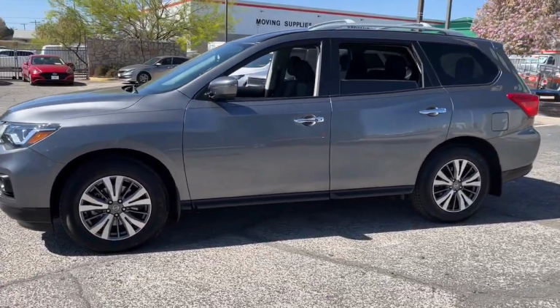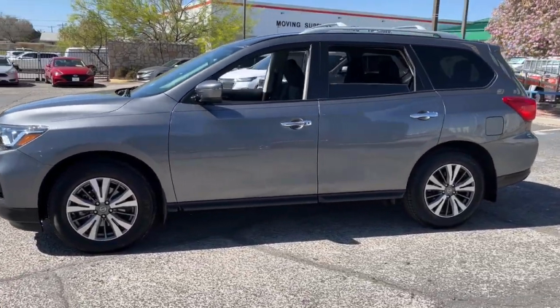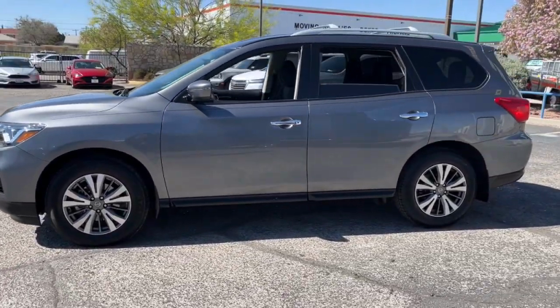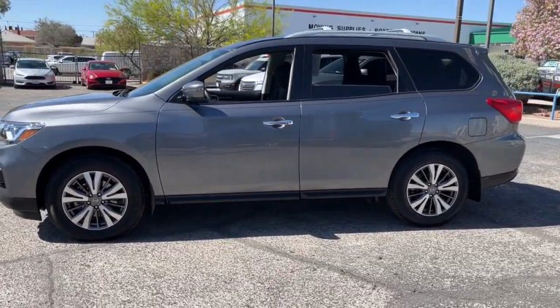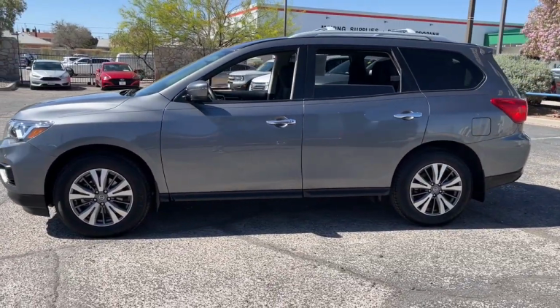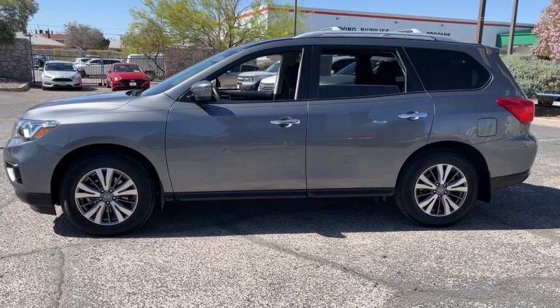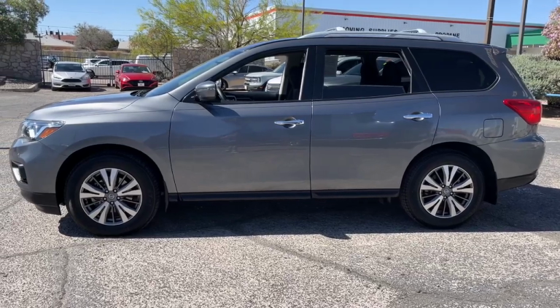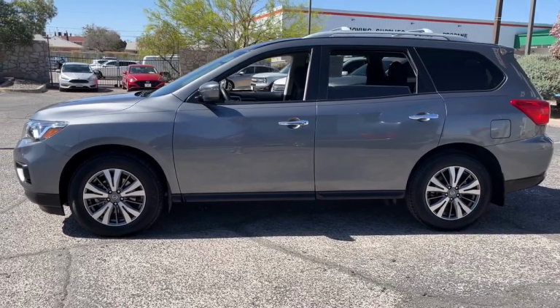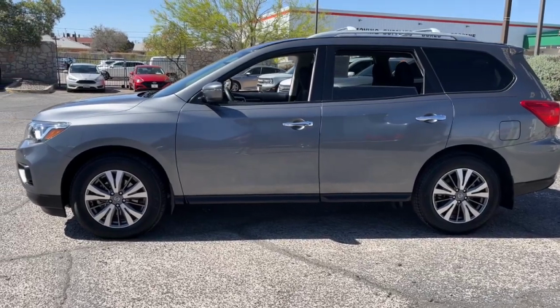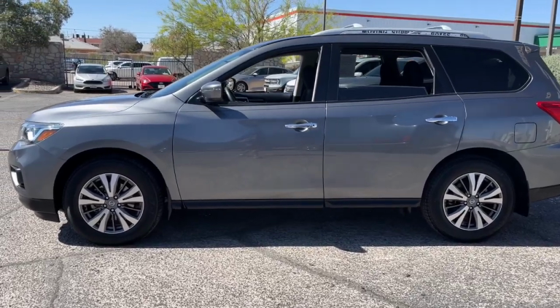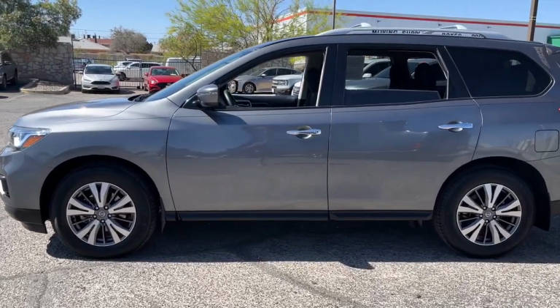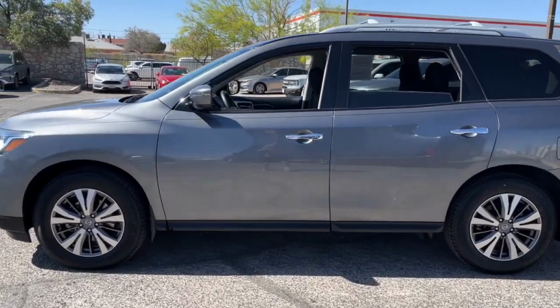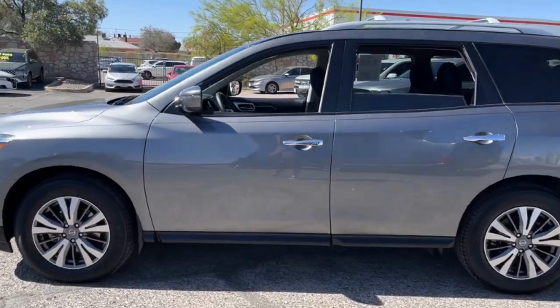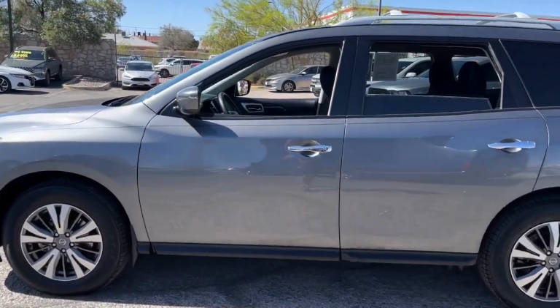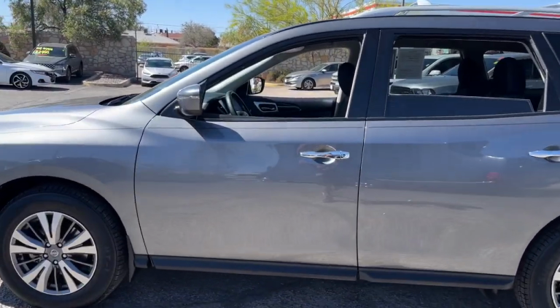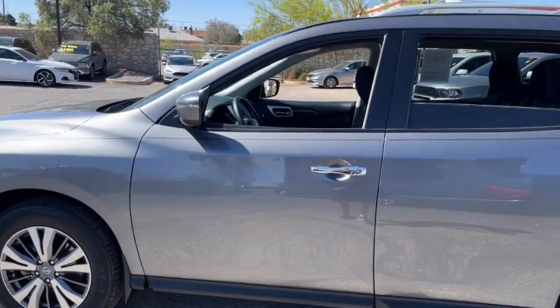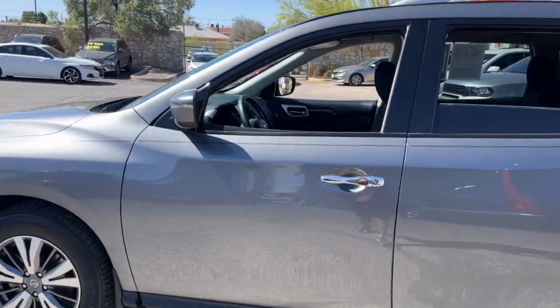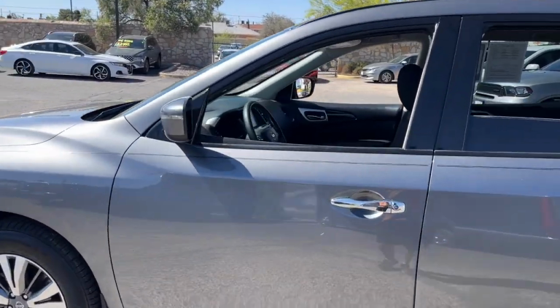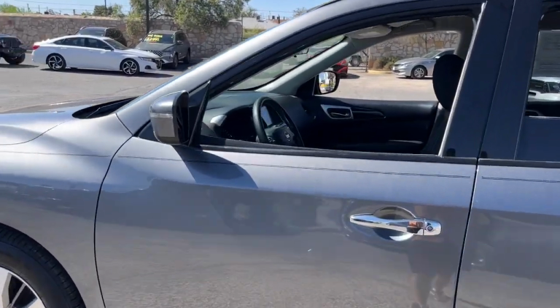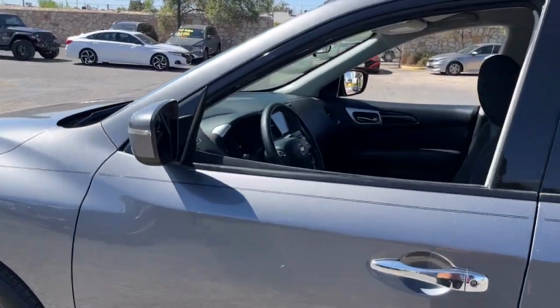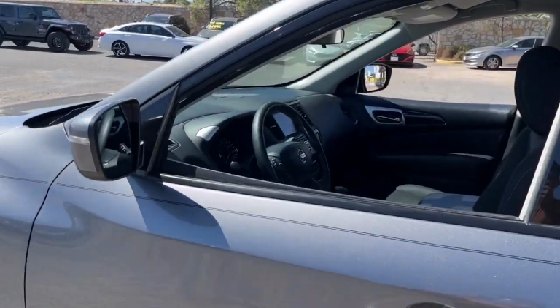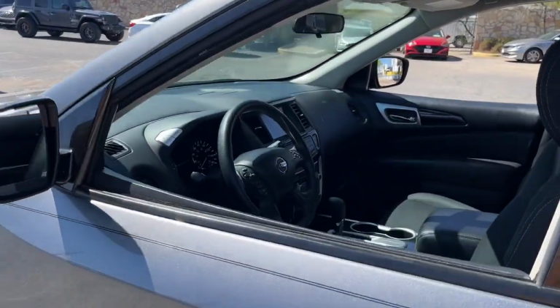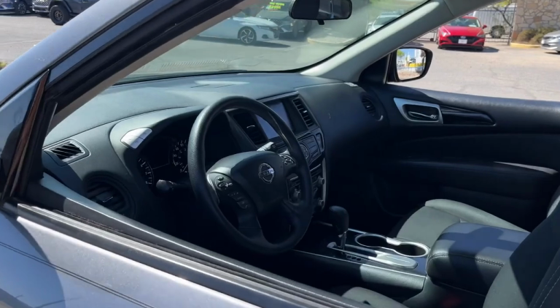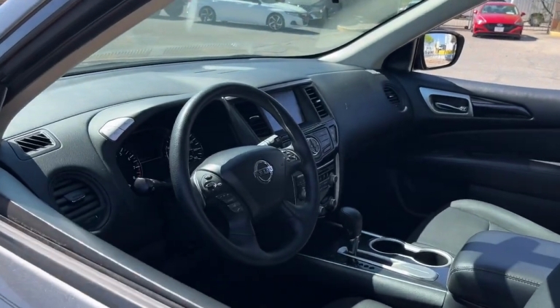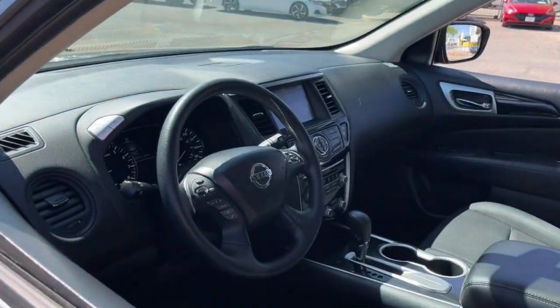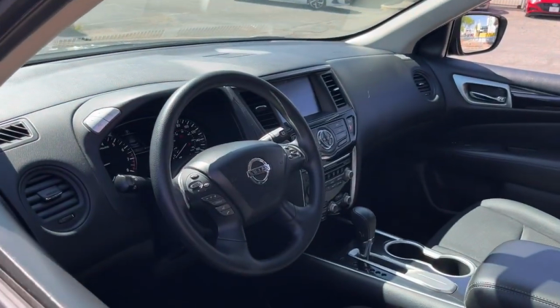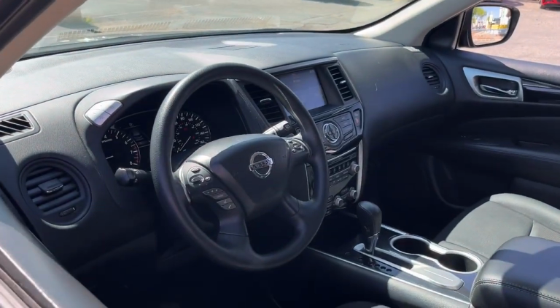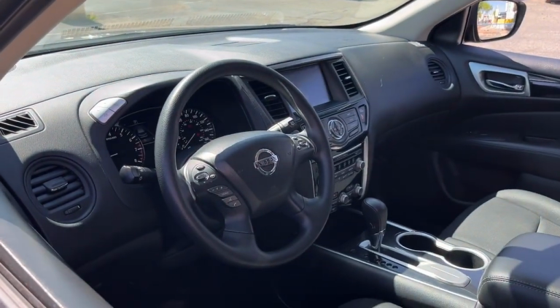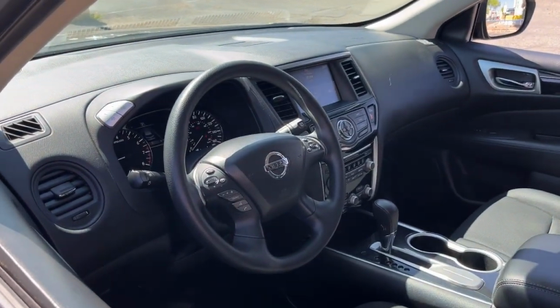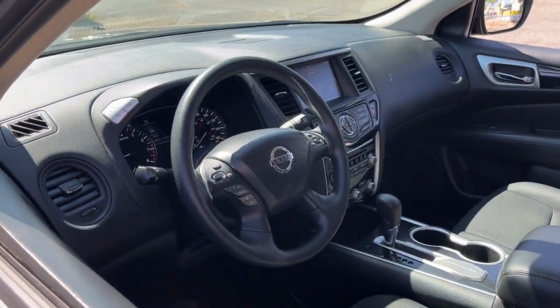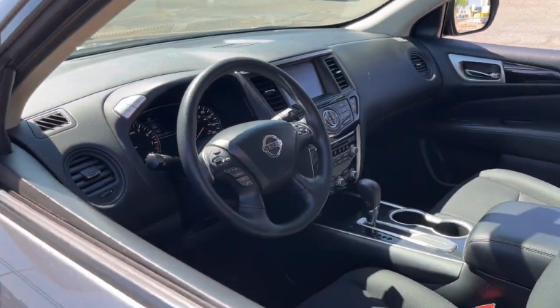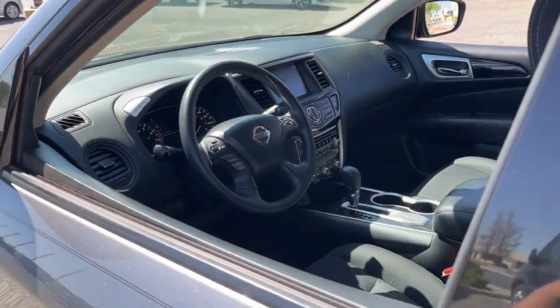This three-row SUV offers standard driver-assist safety features, impressive towing ability, thoughtful family-focused amenities, and a smooth, quiet ride.